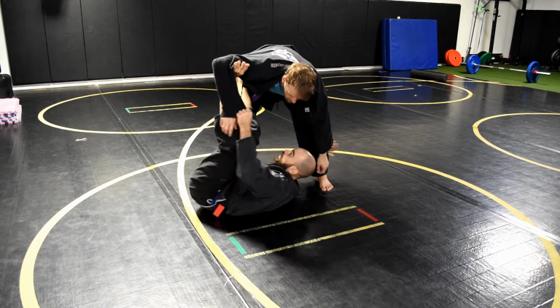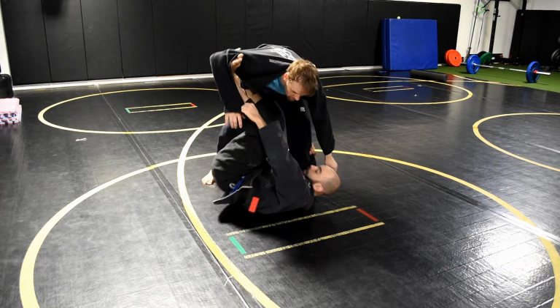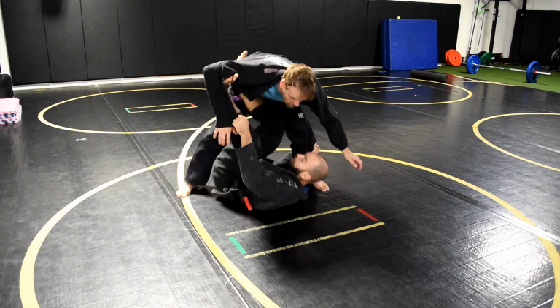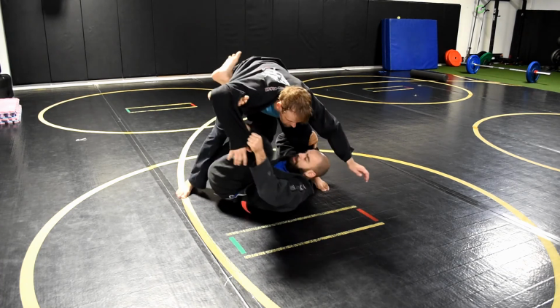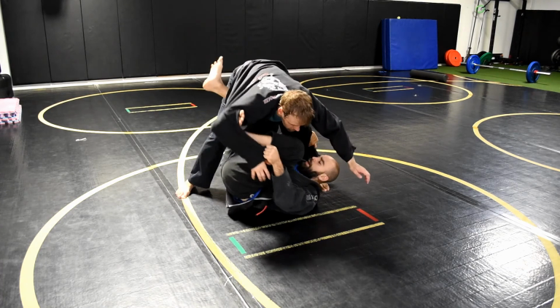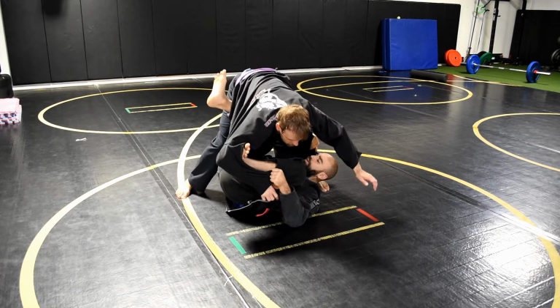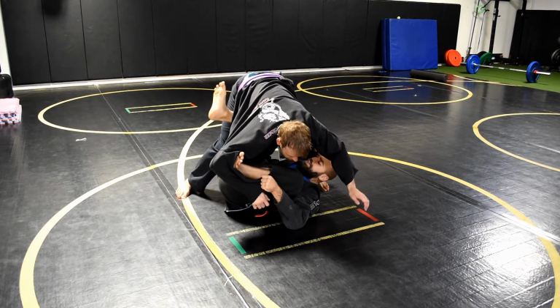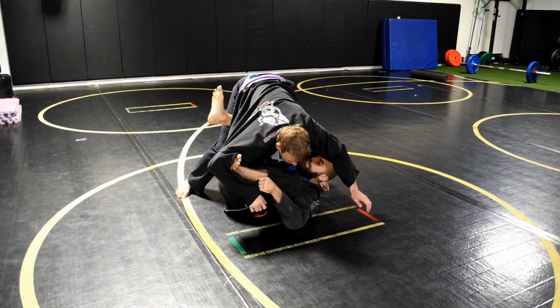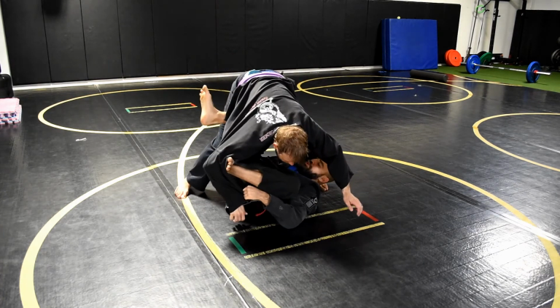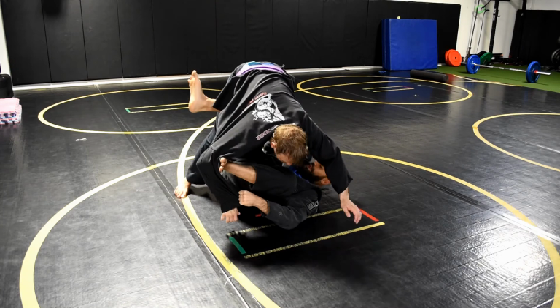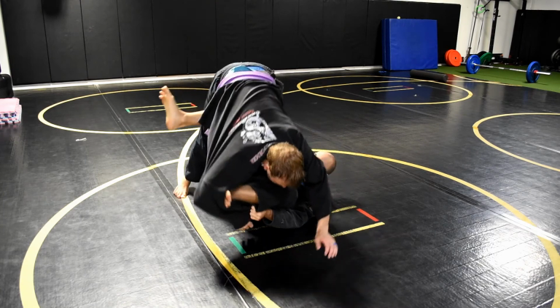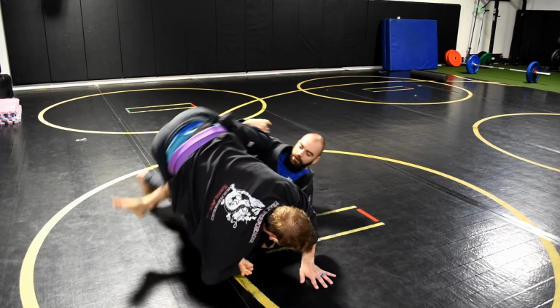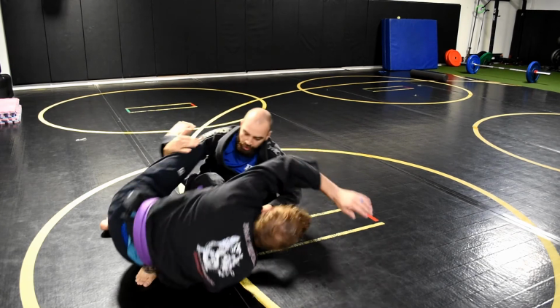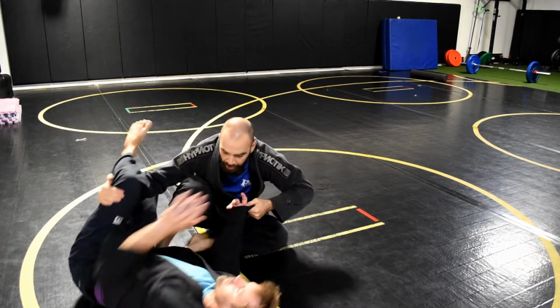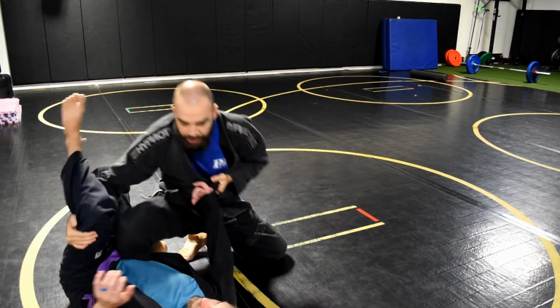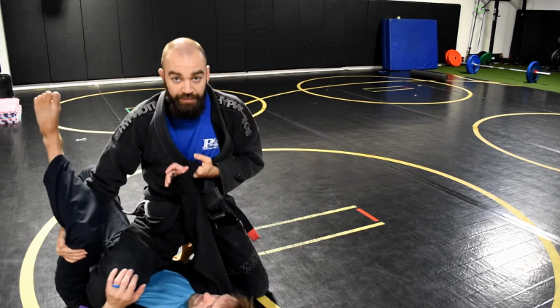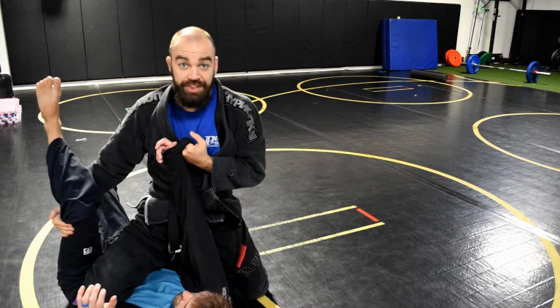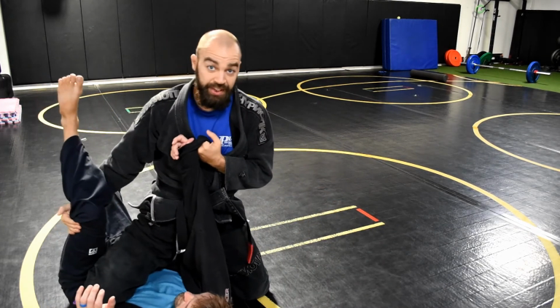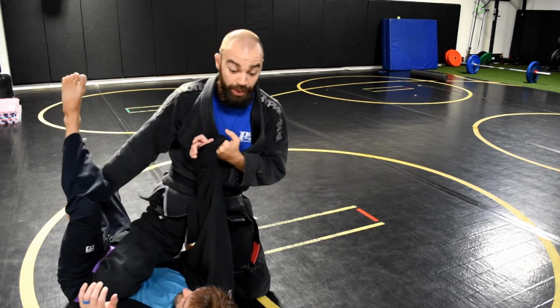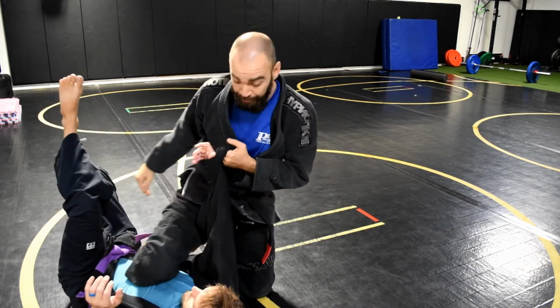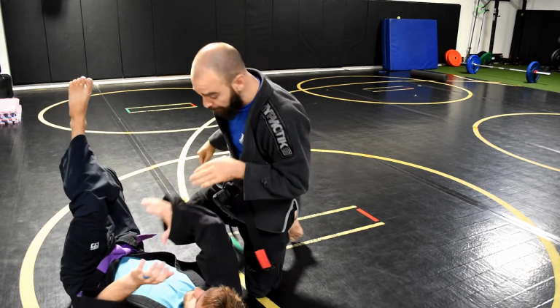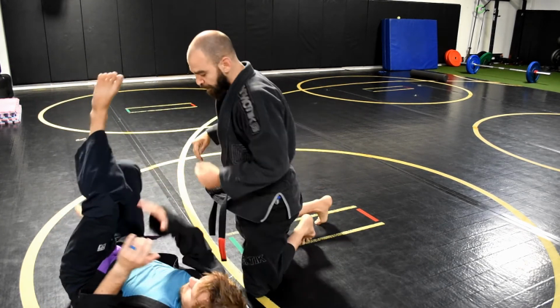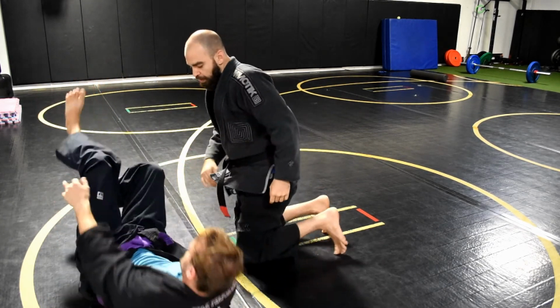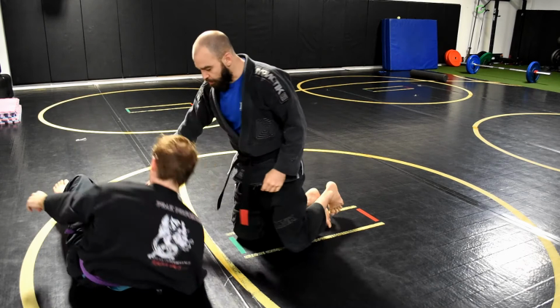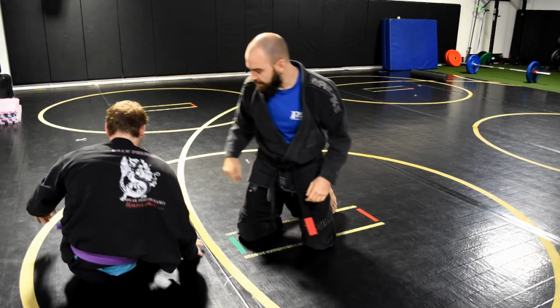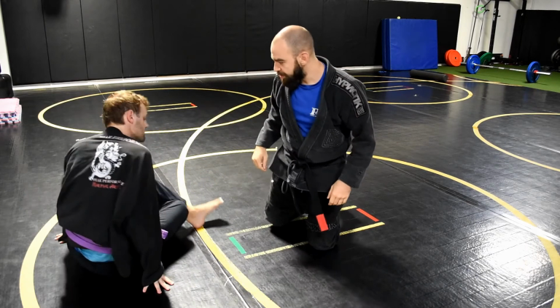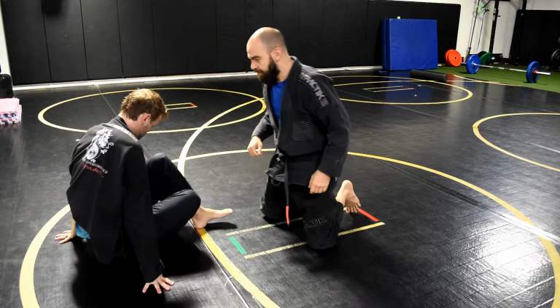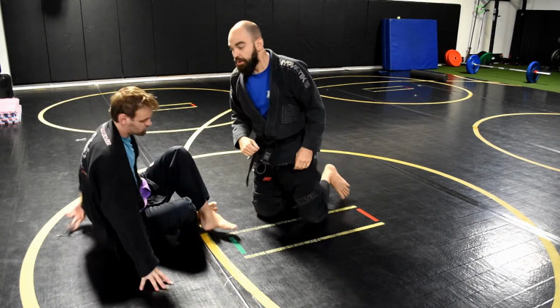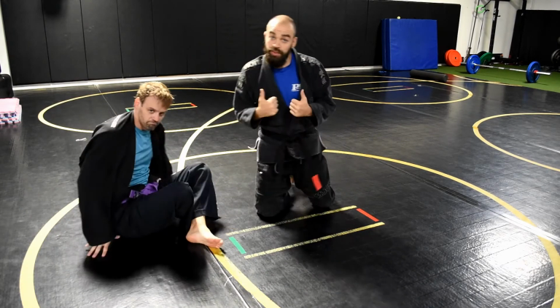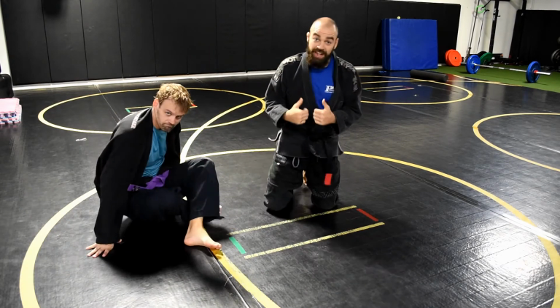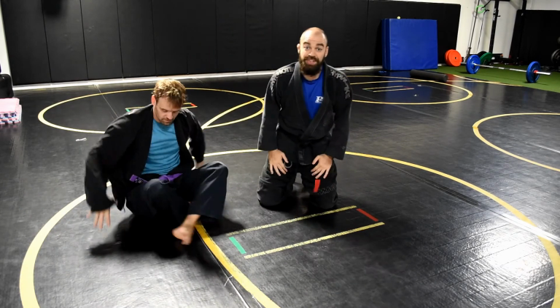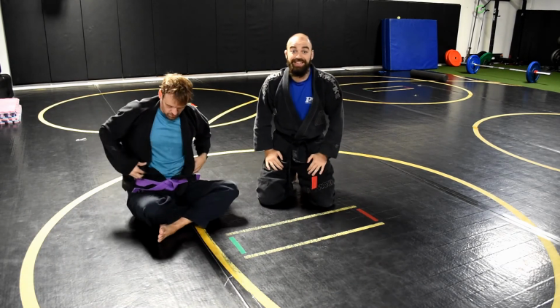Most of the time we end up going this way. I hook the hand, pull, chamber, then streak my legs out, come up, and usually I'll finish this in like a turtle-on-belly position. Cool — any questions? Thanks guys, see you next time.